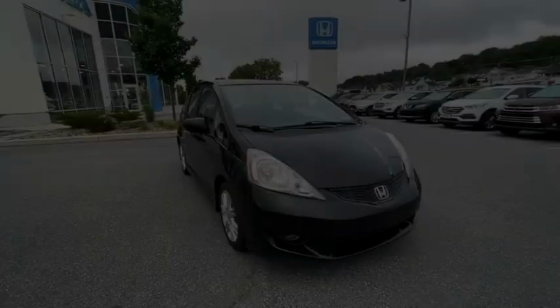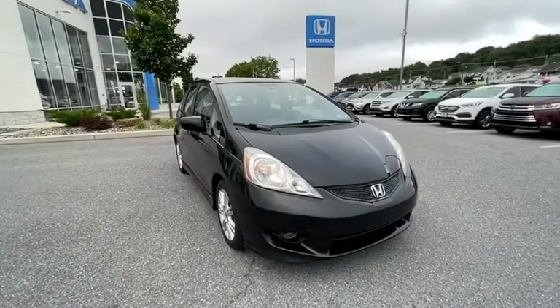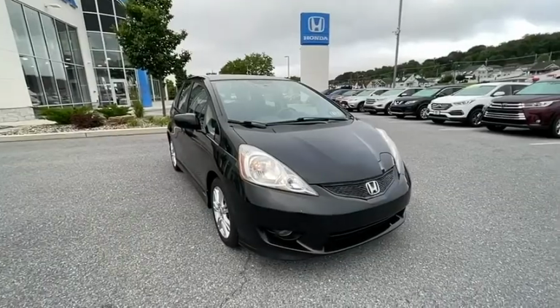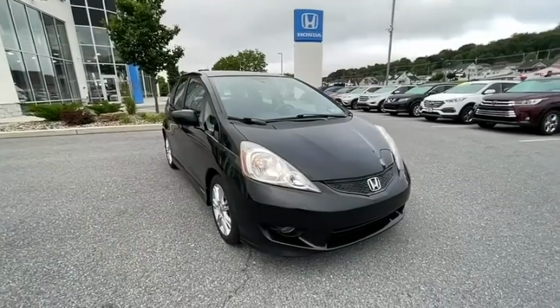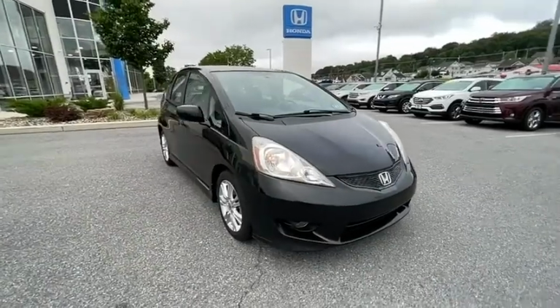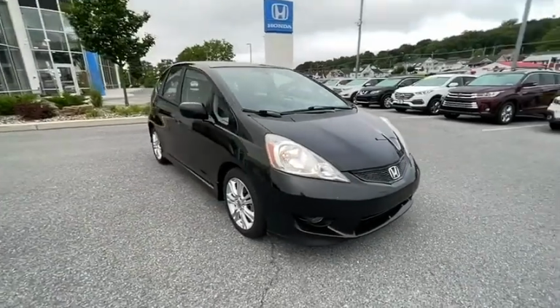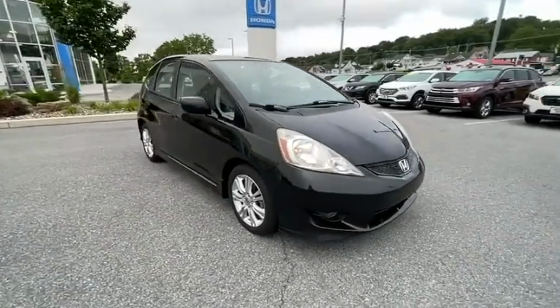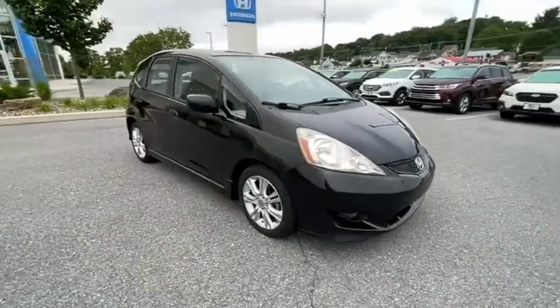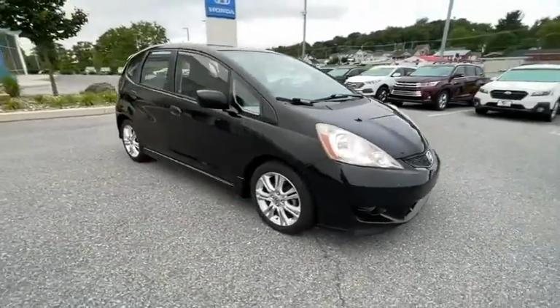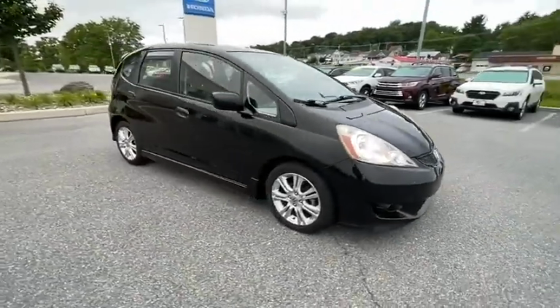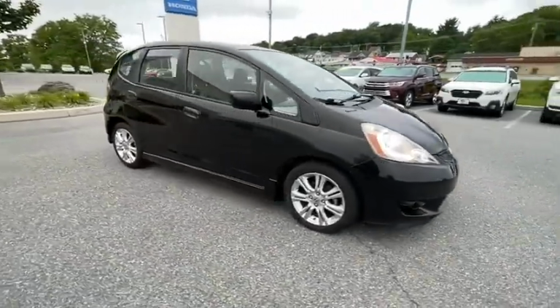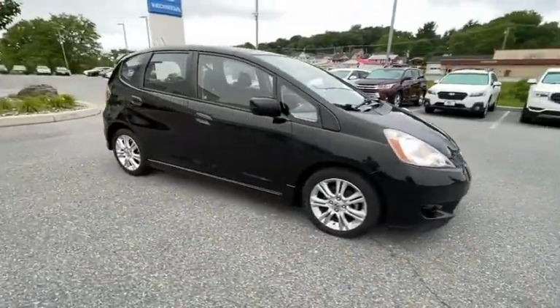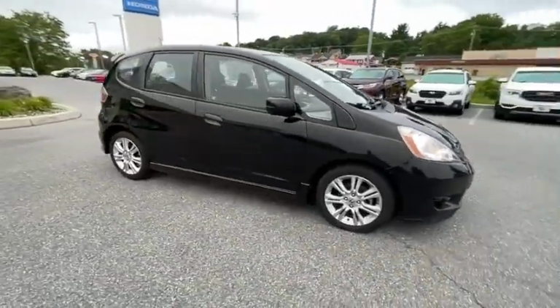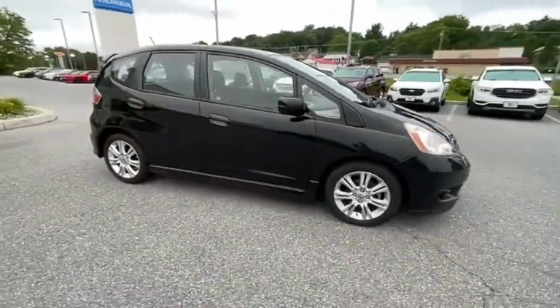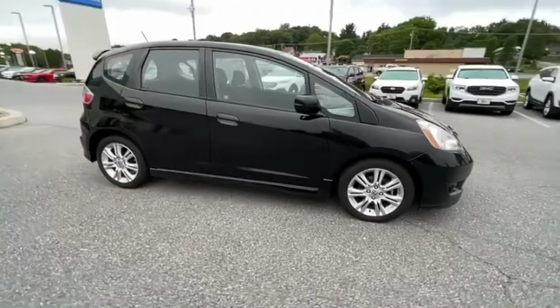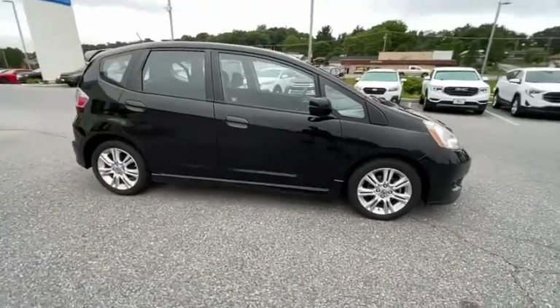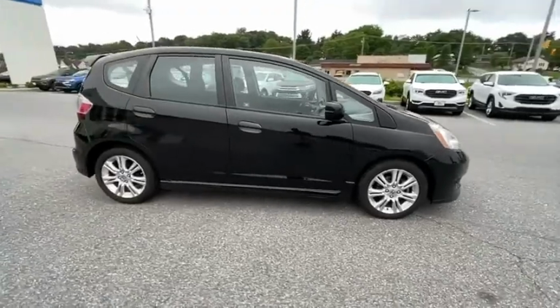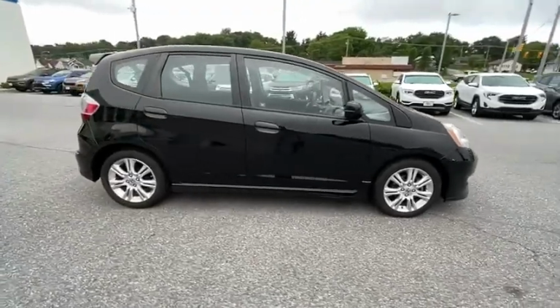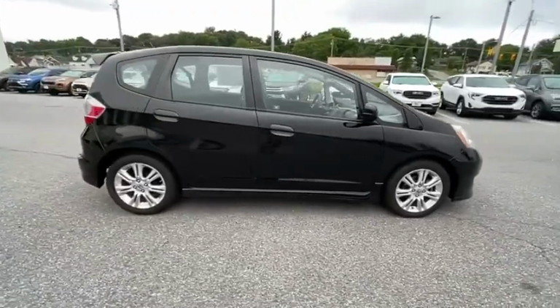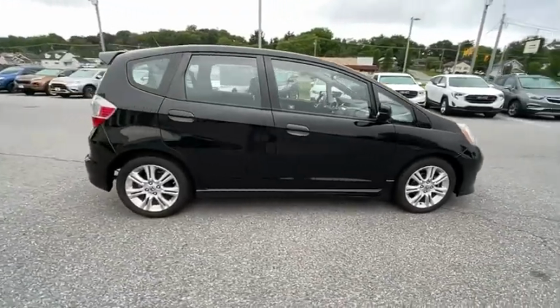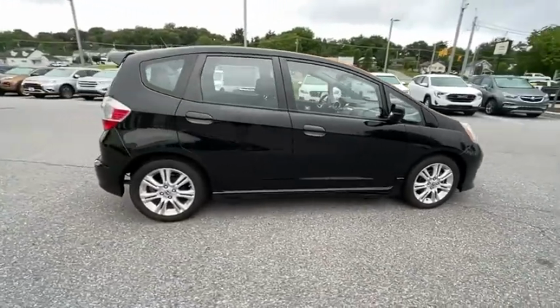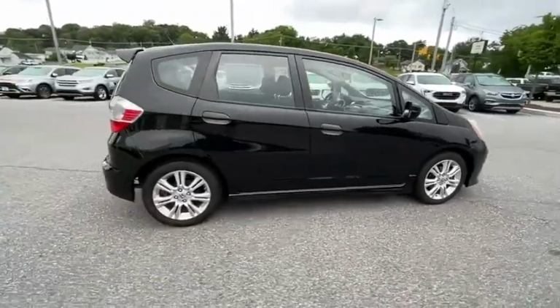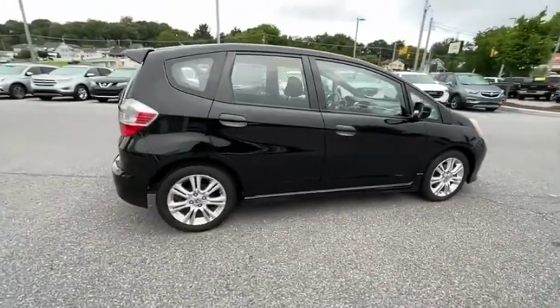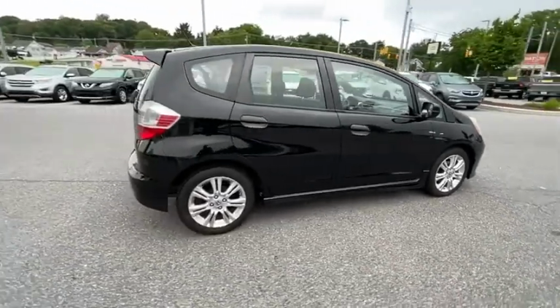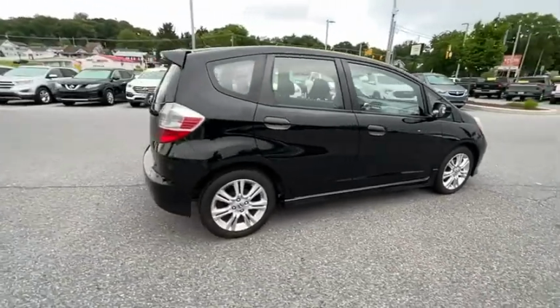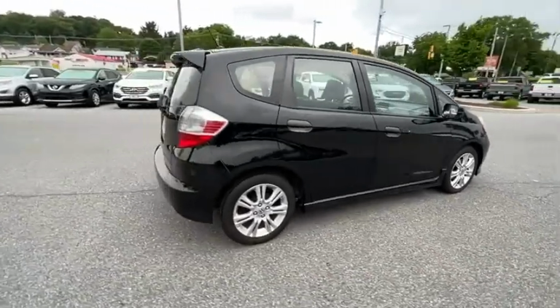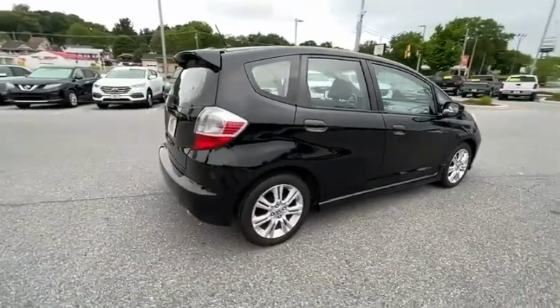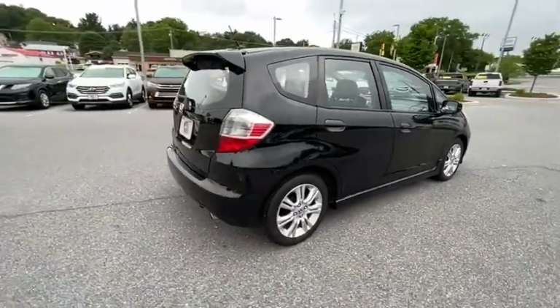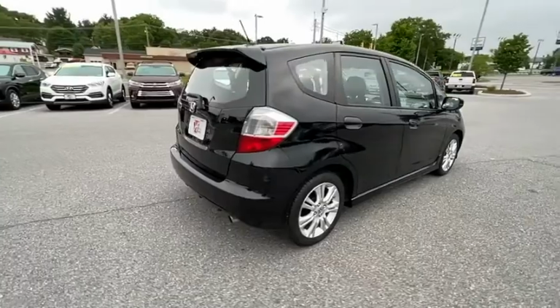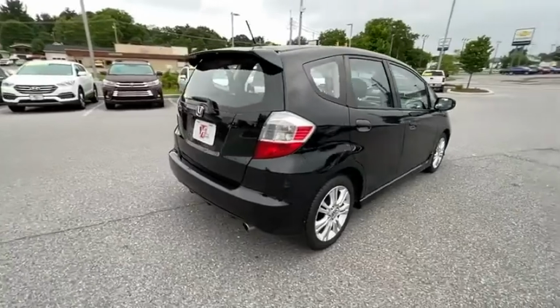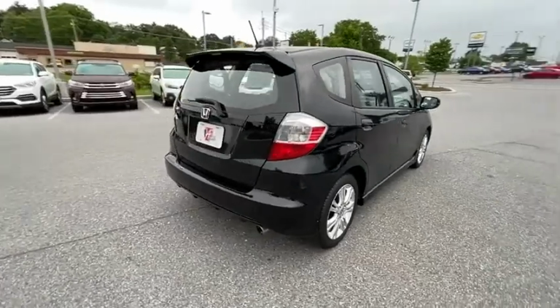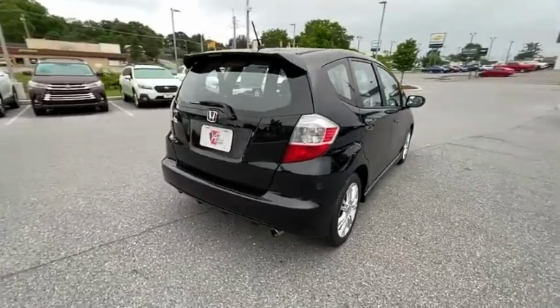Make a great choice today with the 2010 Honda Fit. The Fit was engineered to be useful, efficient, and reliable, but its most important attribute is its innate charm and coolness.